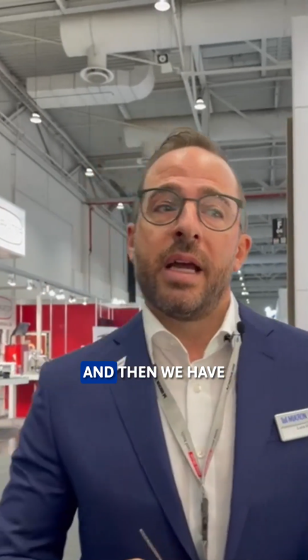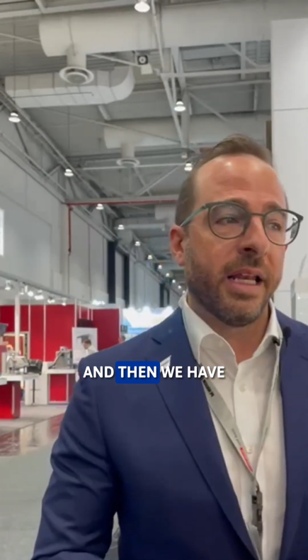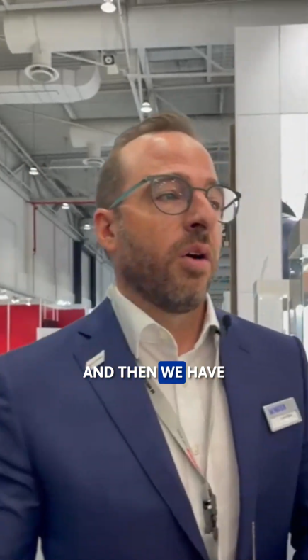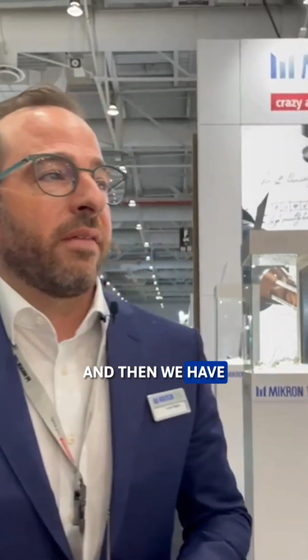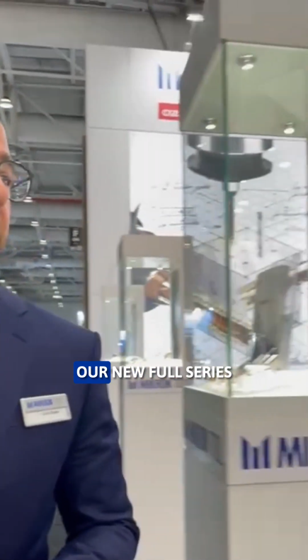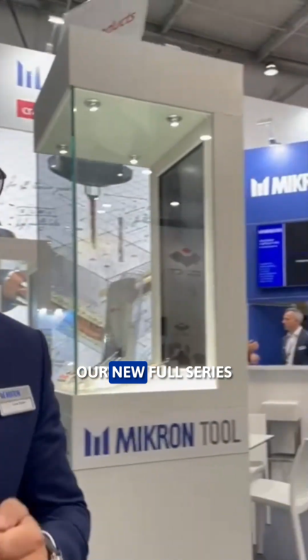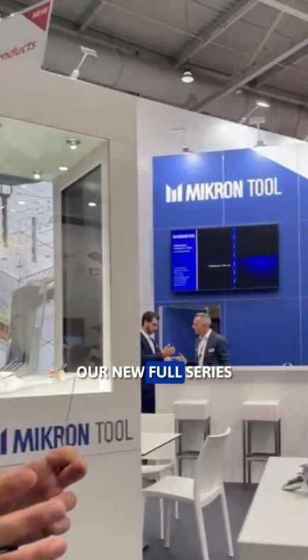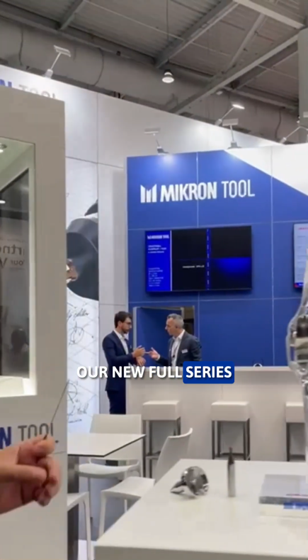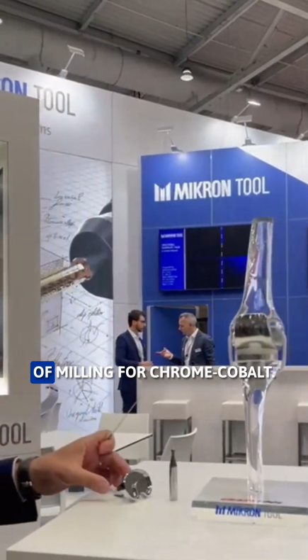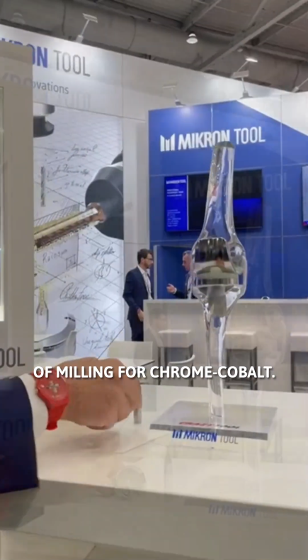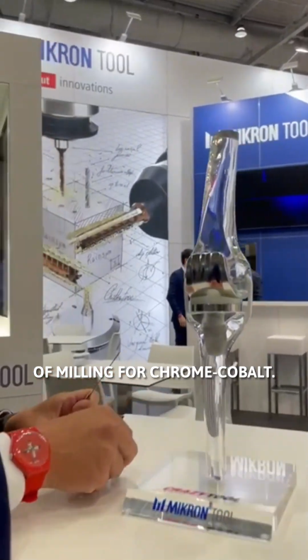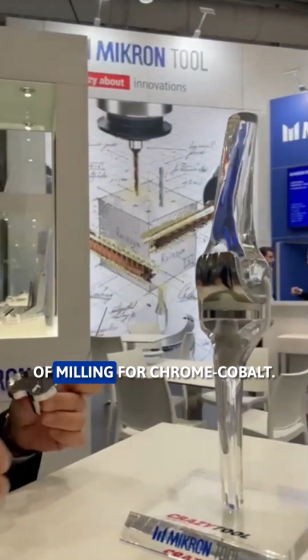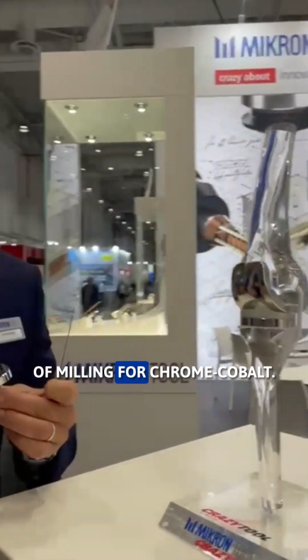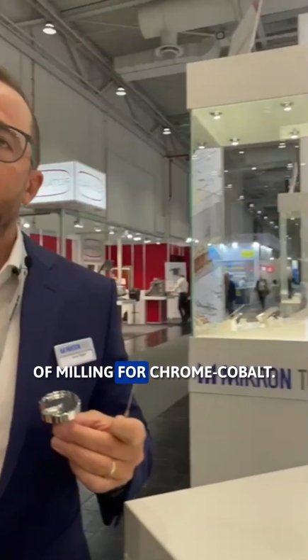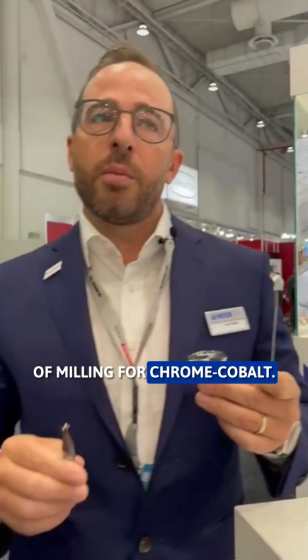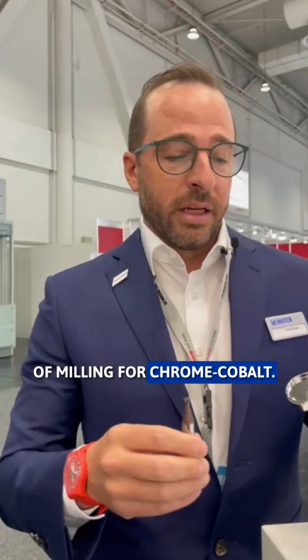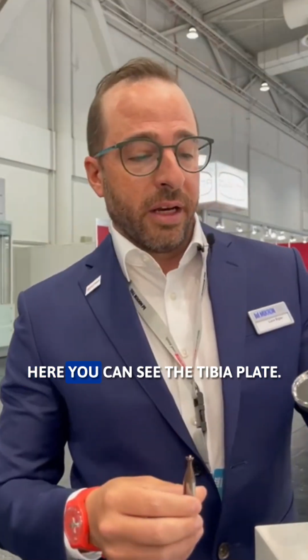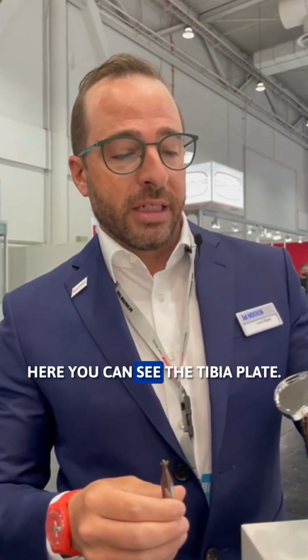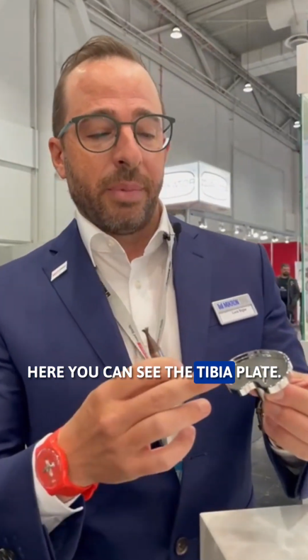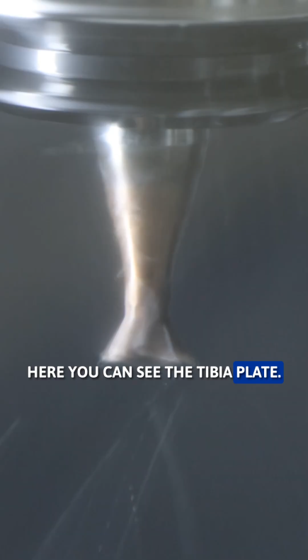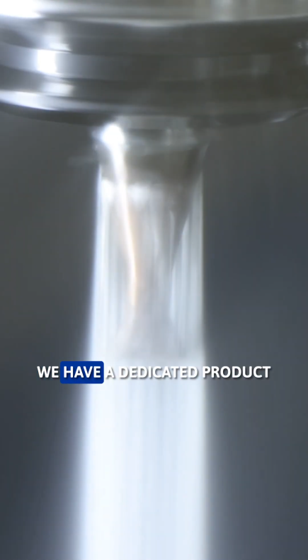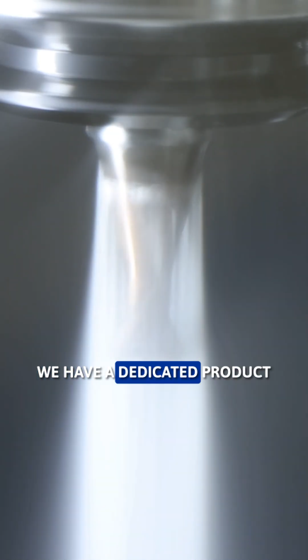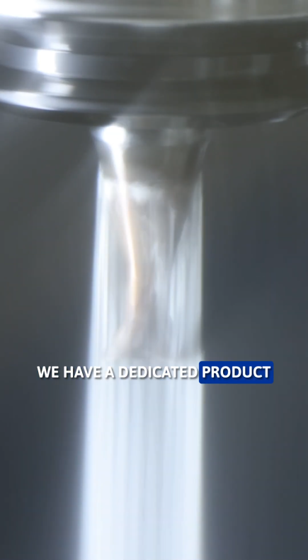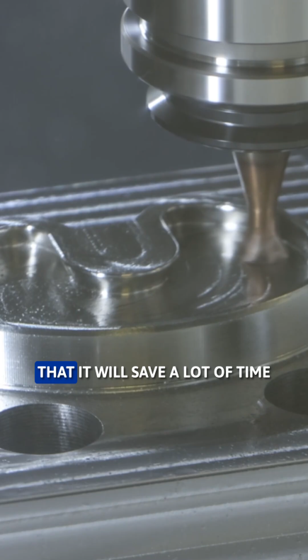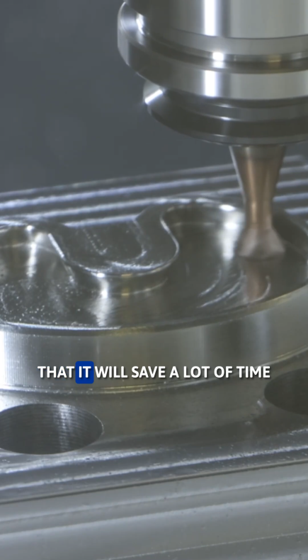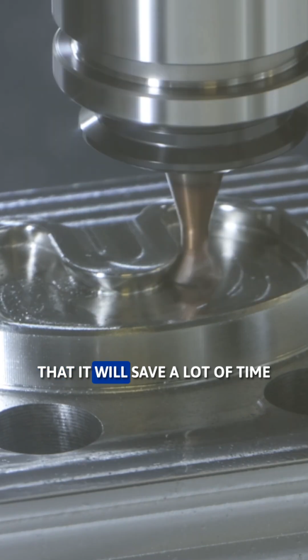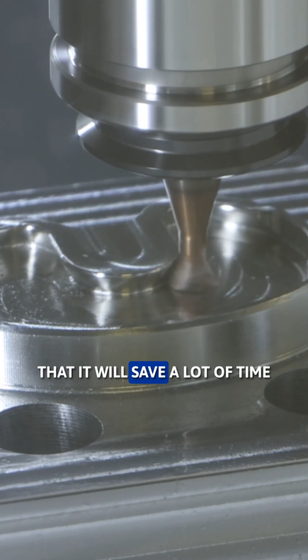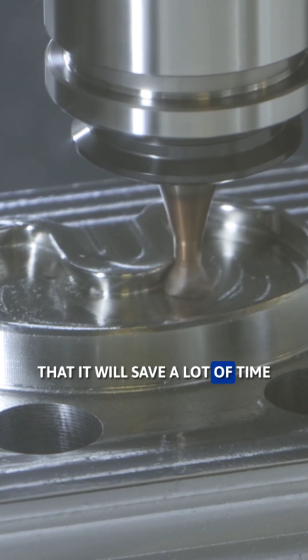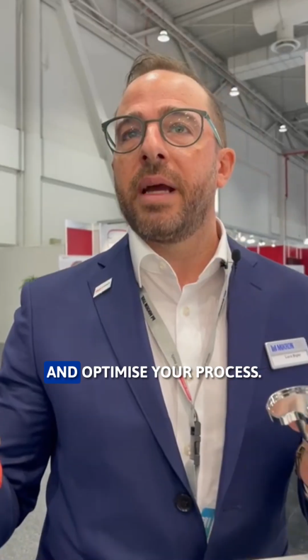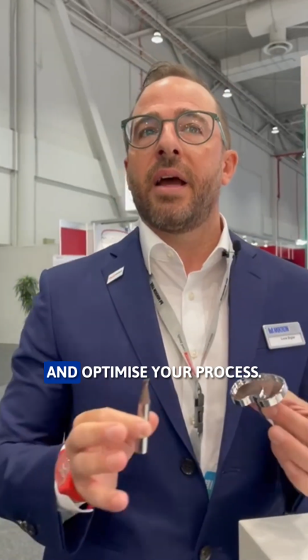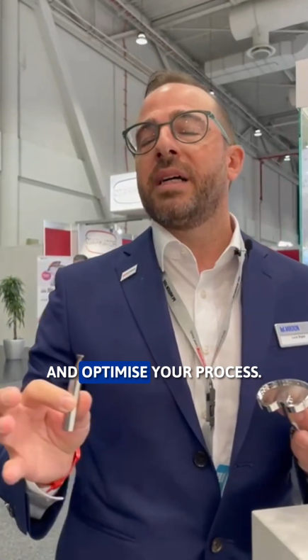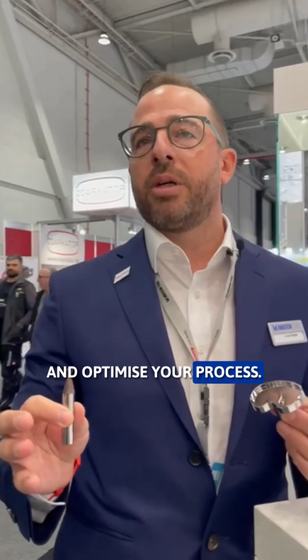And then we have our new full series of milling for chrome cobalt. Here you can see the tibia plate — we have a dedicated product that will save a lot of time and optimize your process.